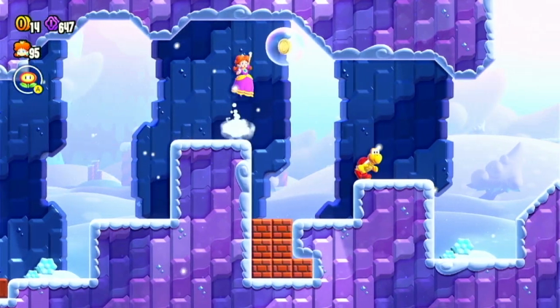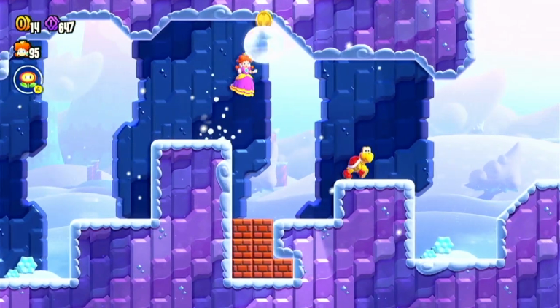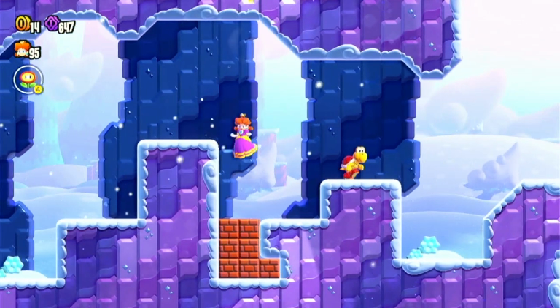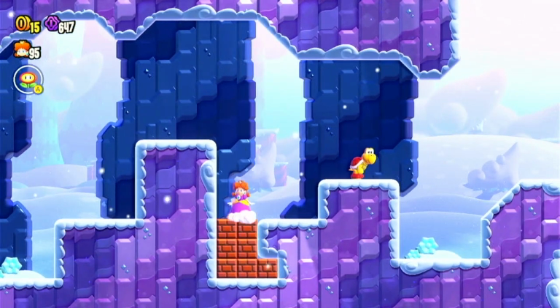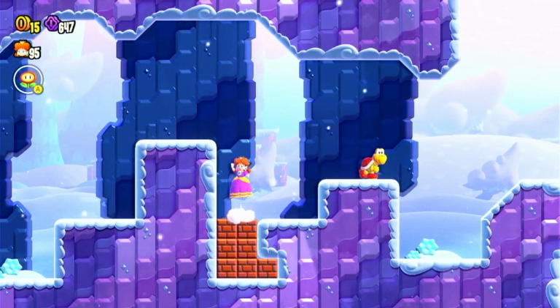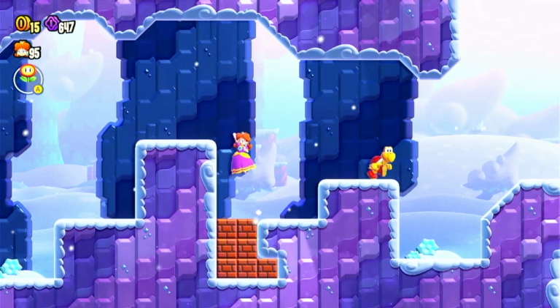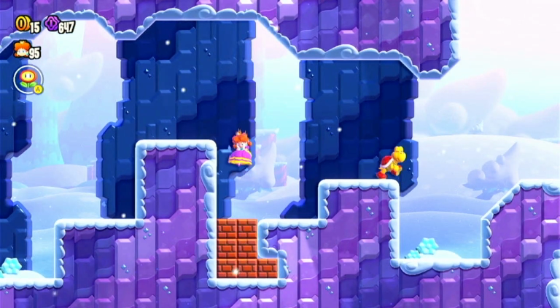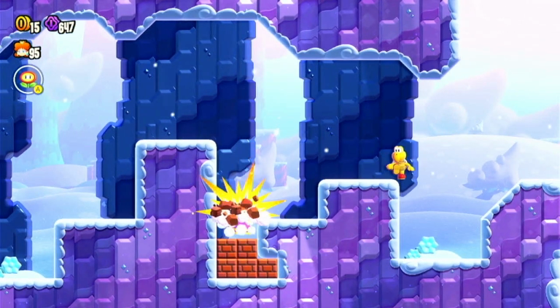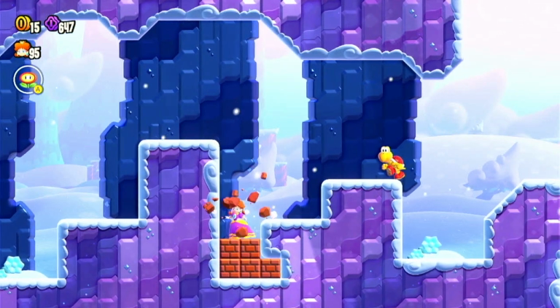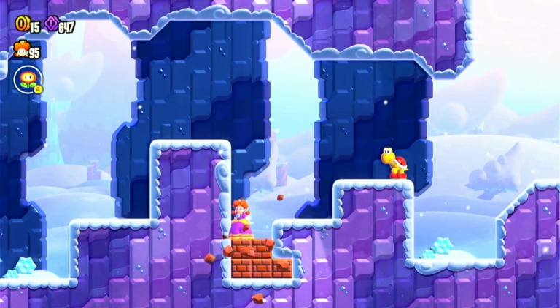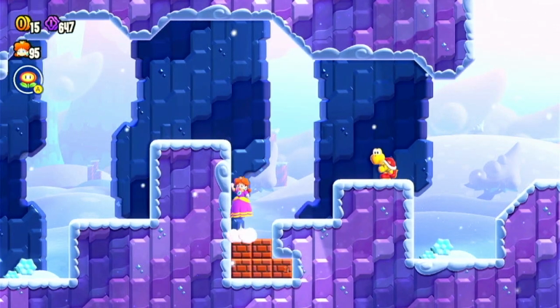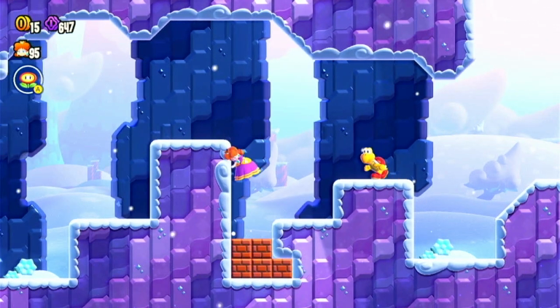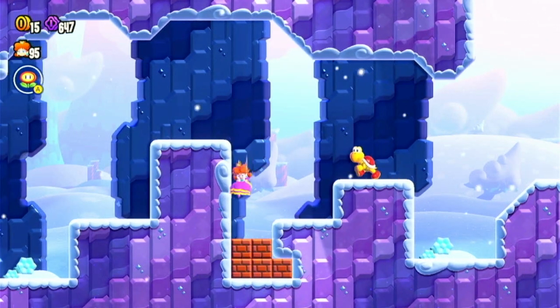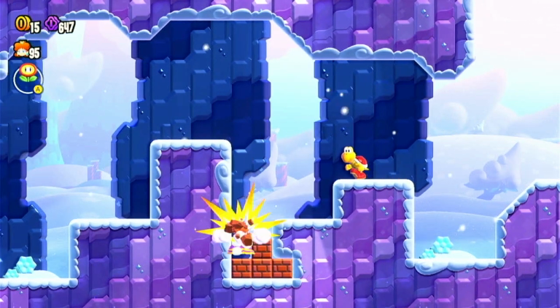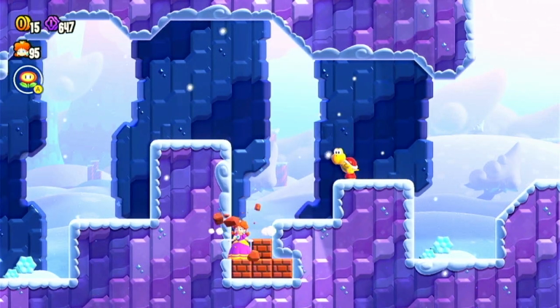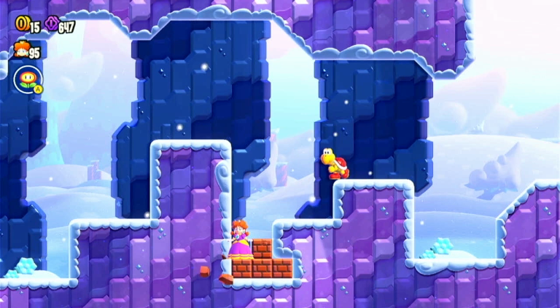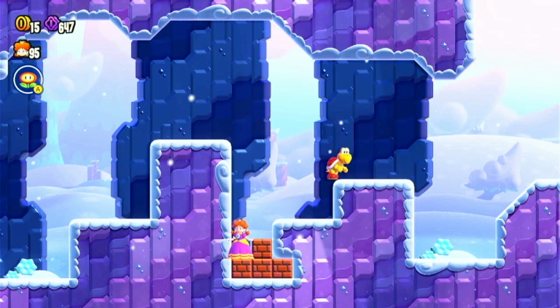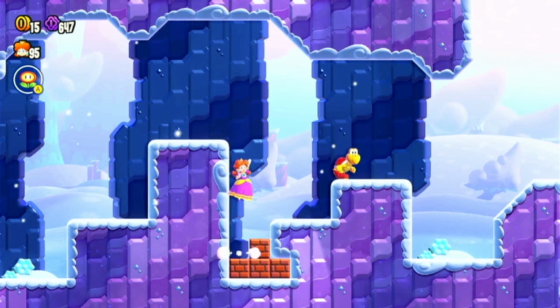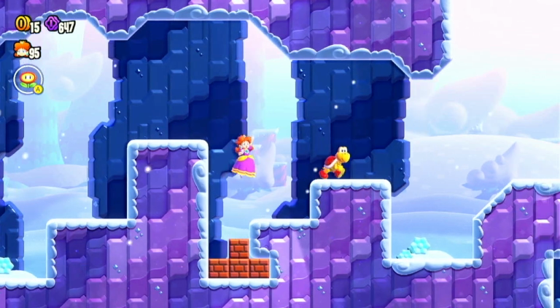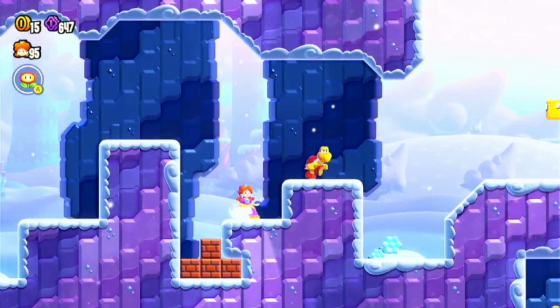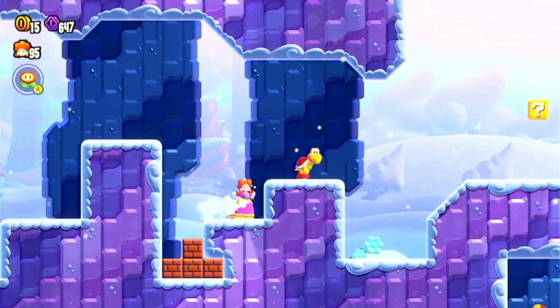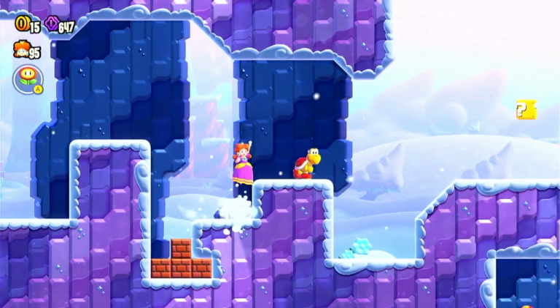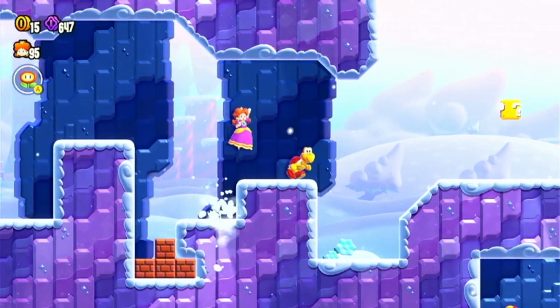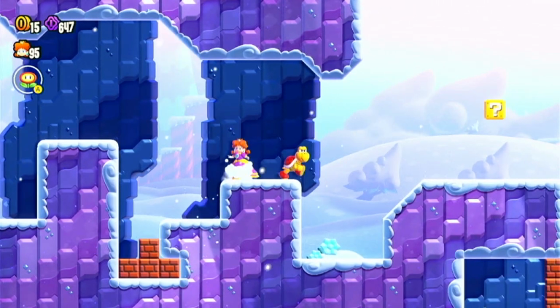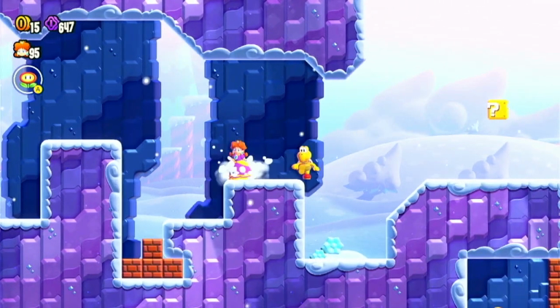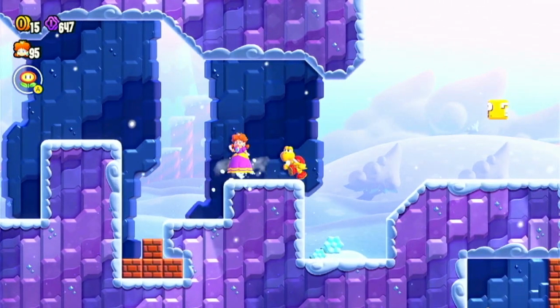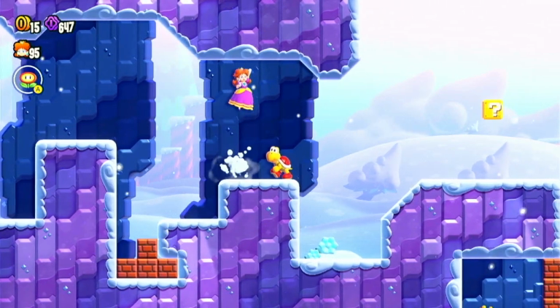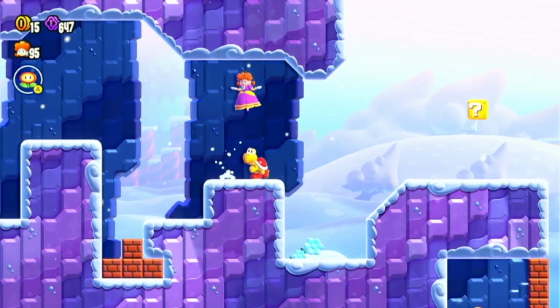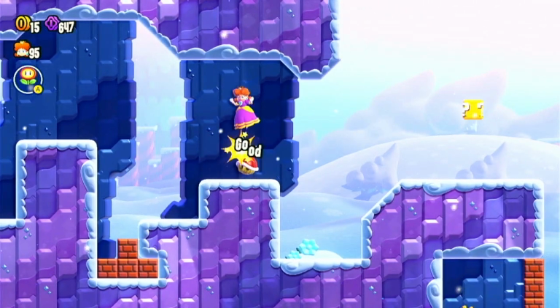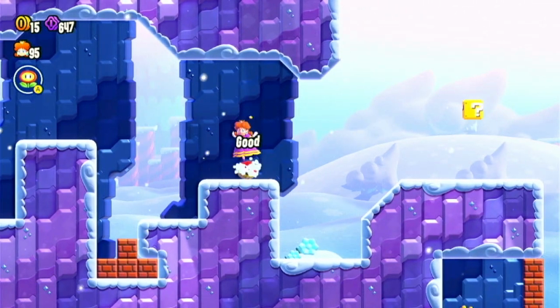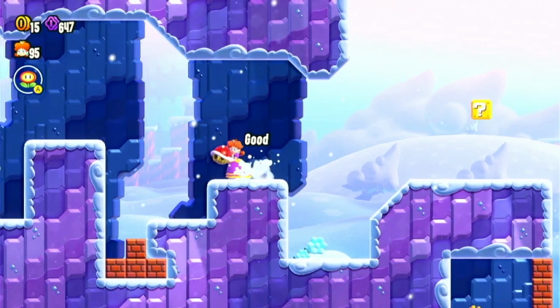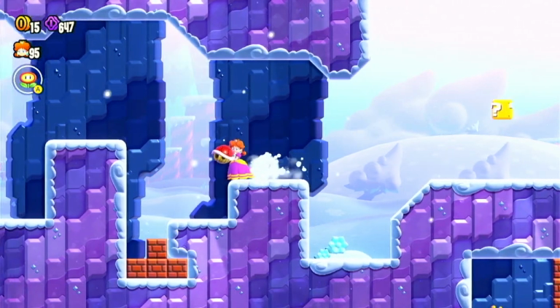Once you've done that, you'll want to destroy the top two bricks and the one on the left just underneath. After which, grab this red Koopa shell here.